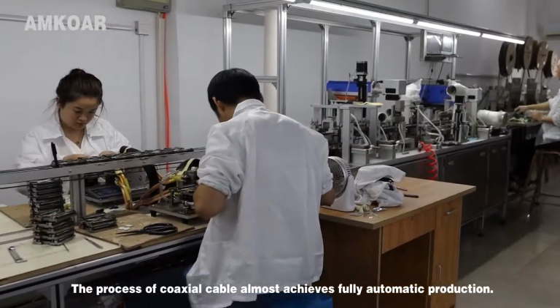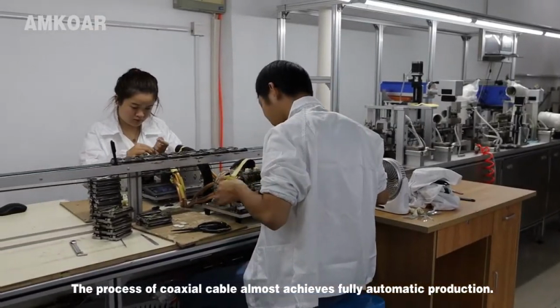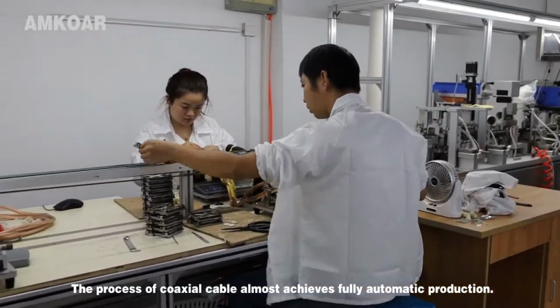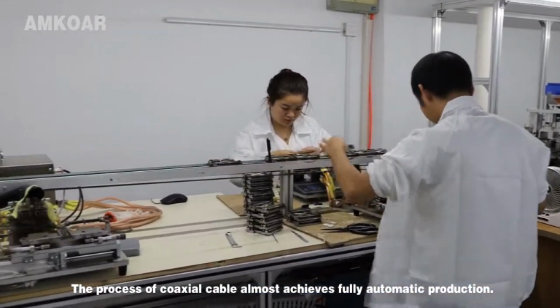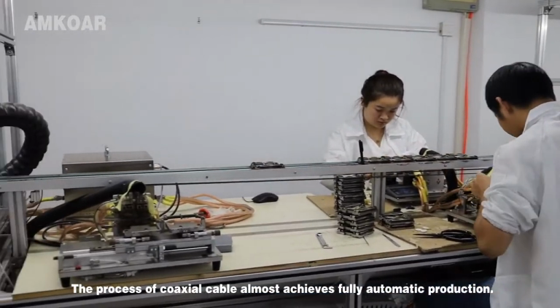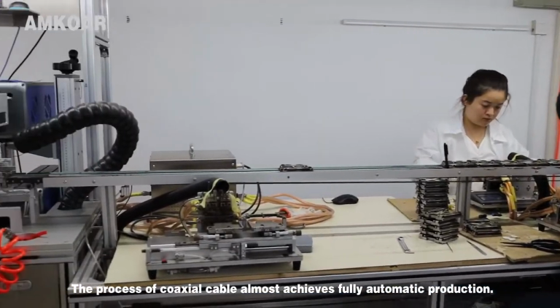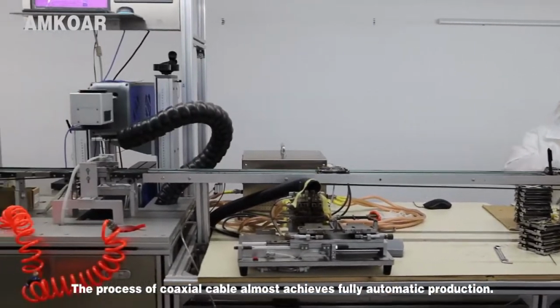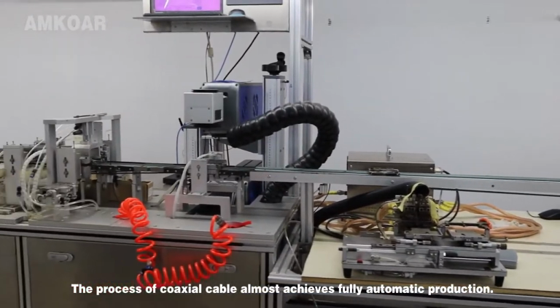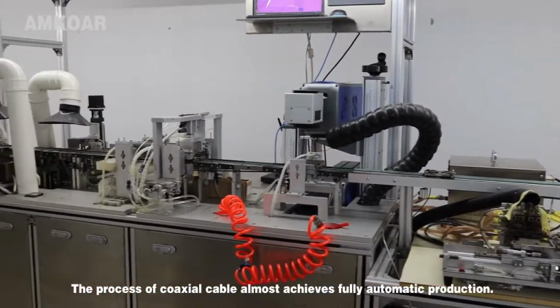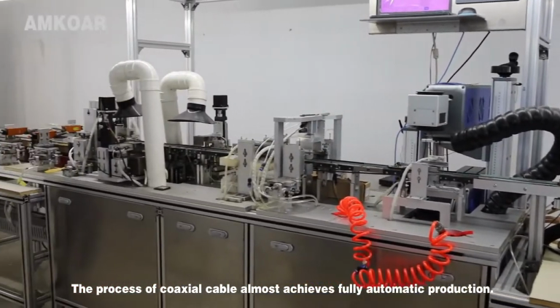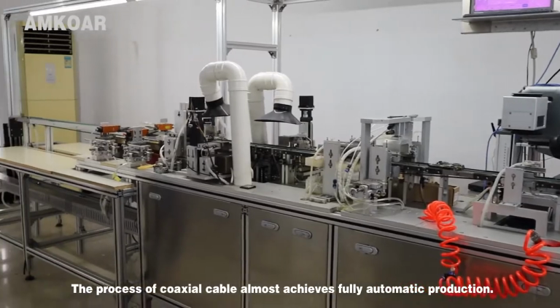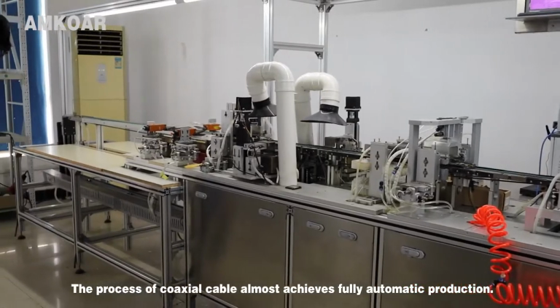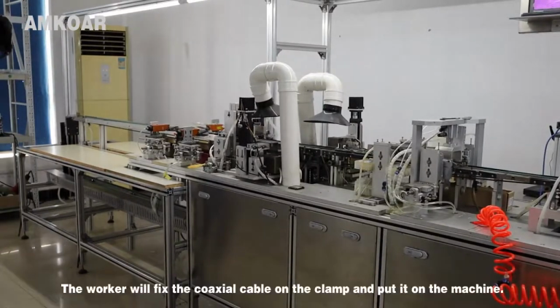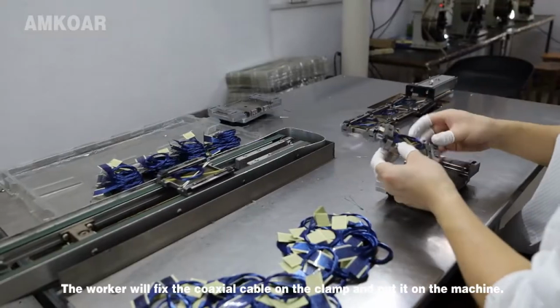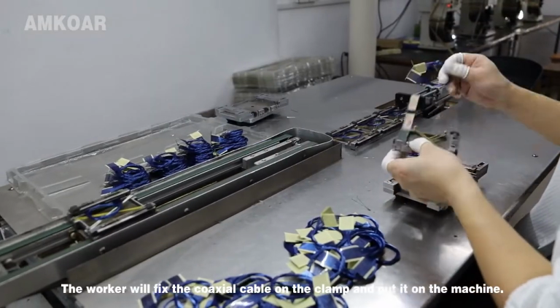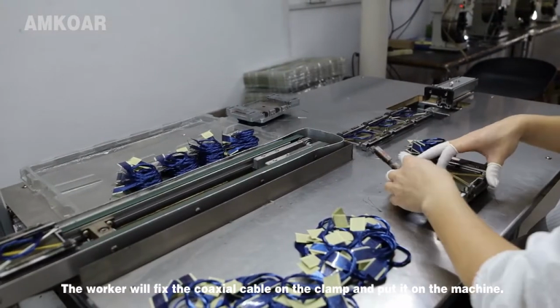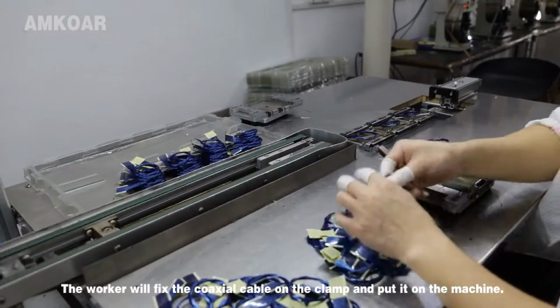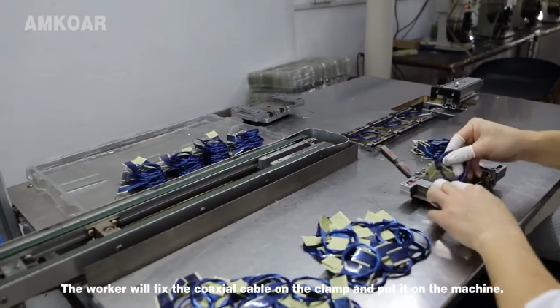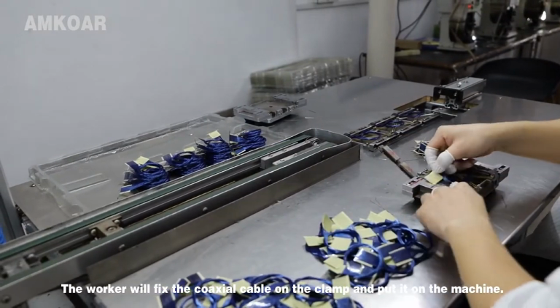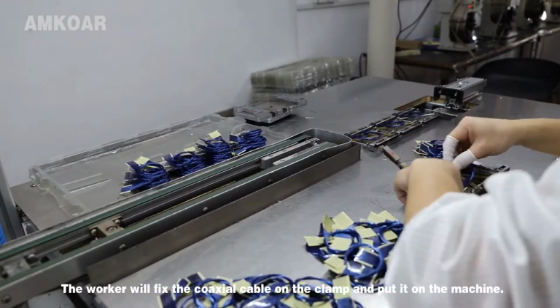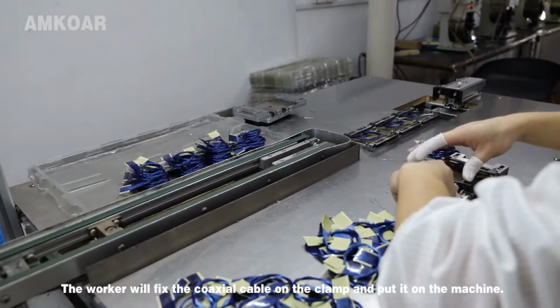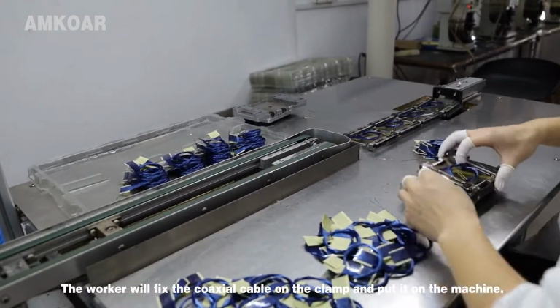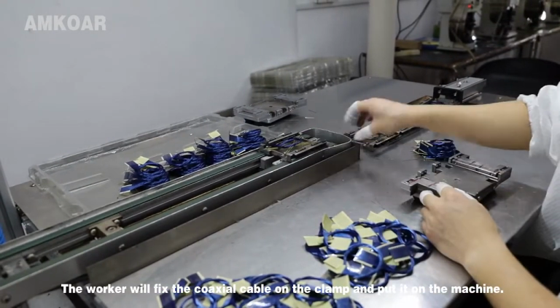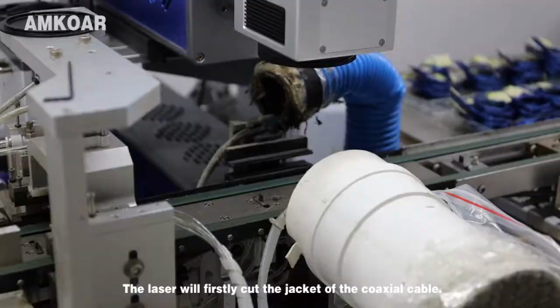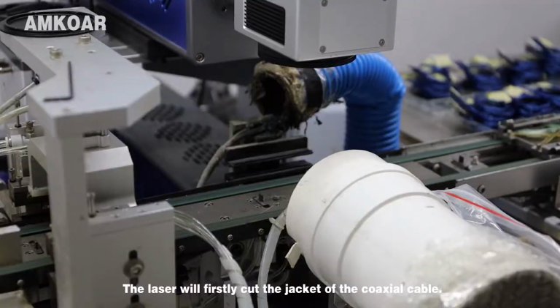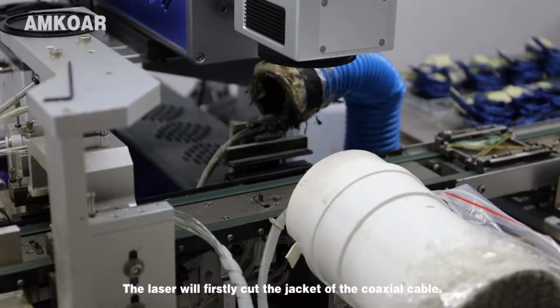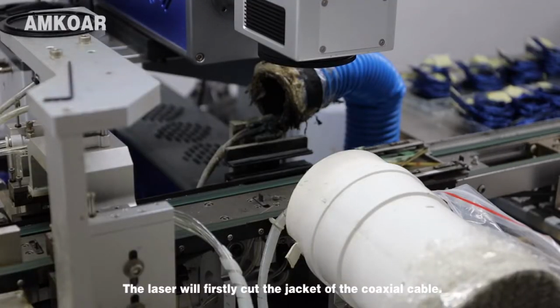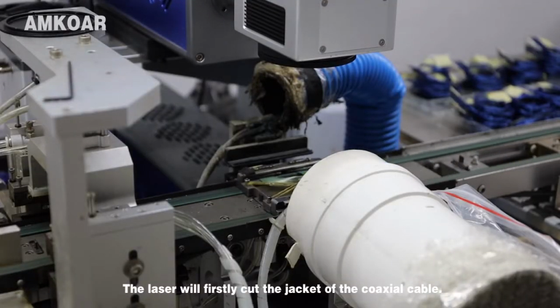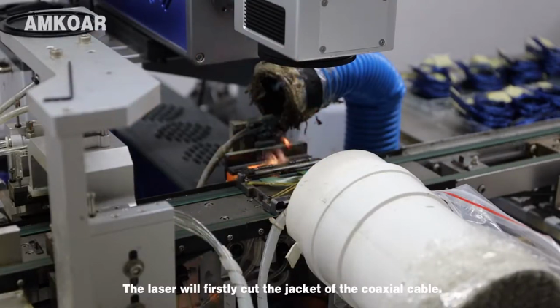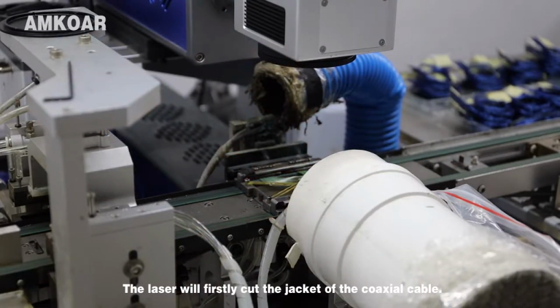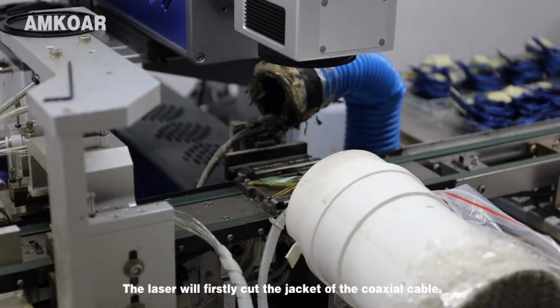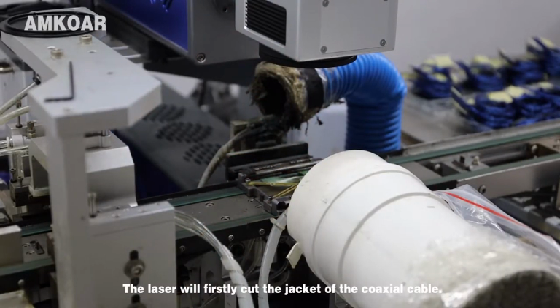The process of coaxial cable production almost achieves fully automated production. The worker will fix the coaxial cable on the clamp and put it on the machine. The laser will firstly cut the jacket of the coaxial cable.